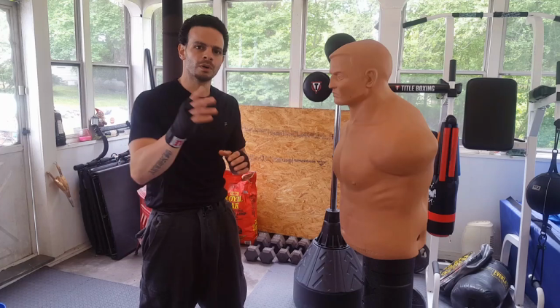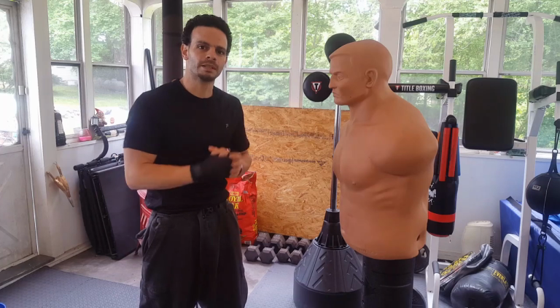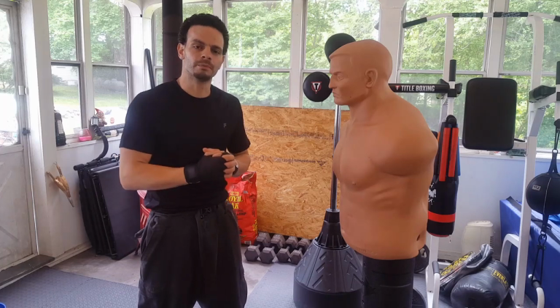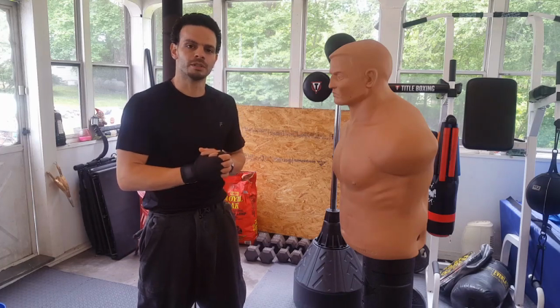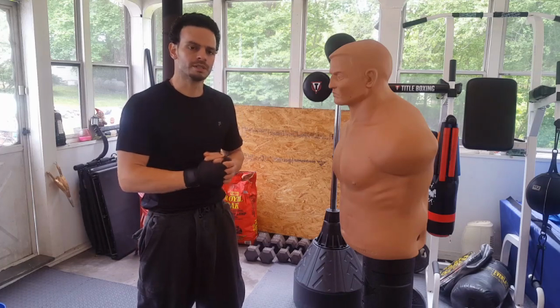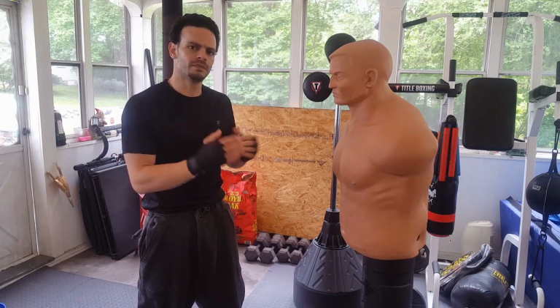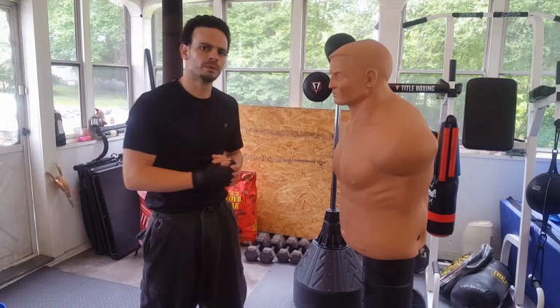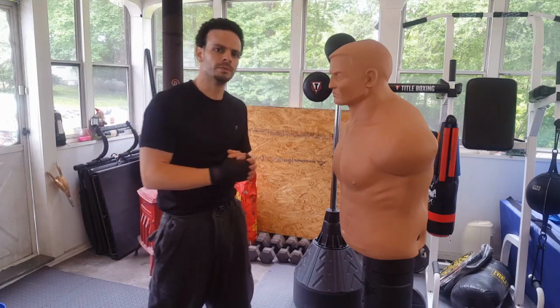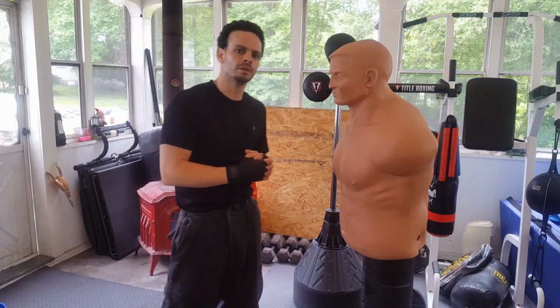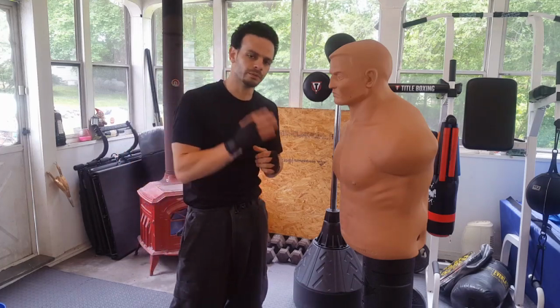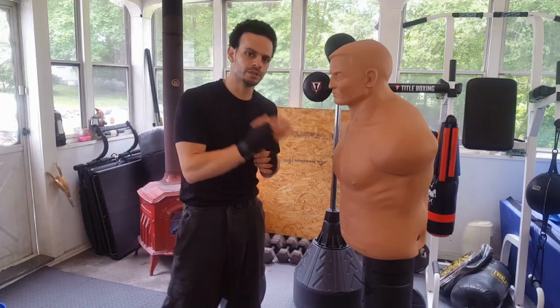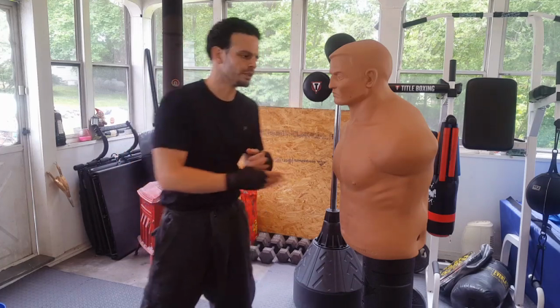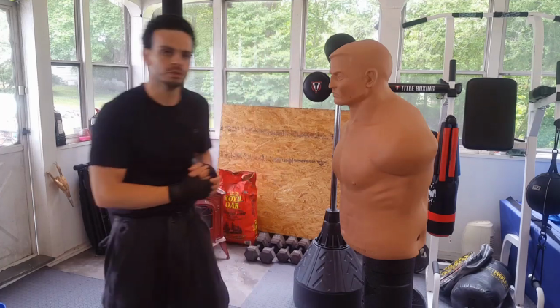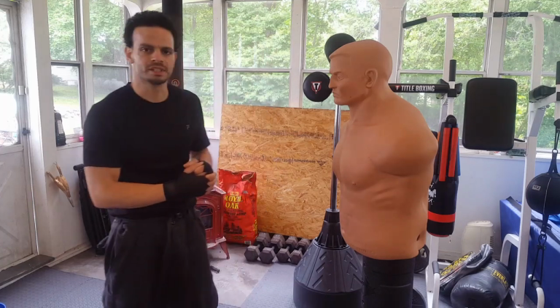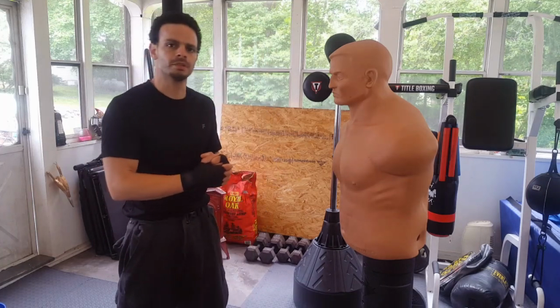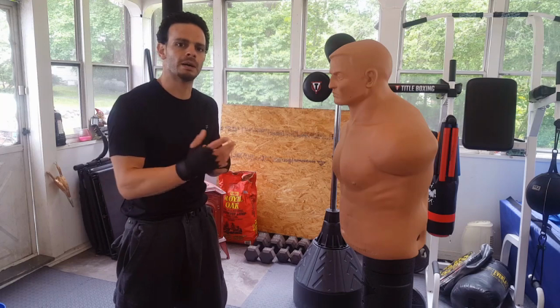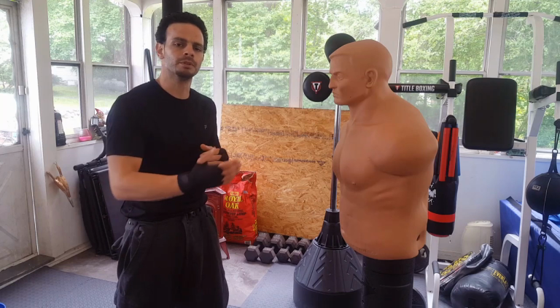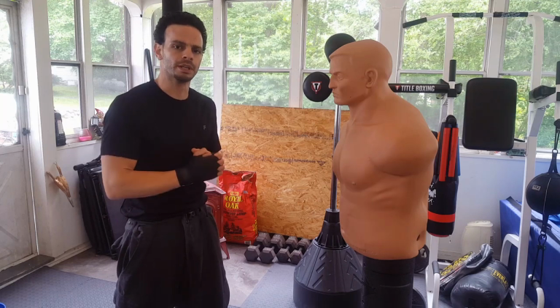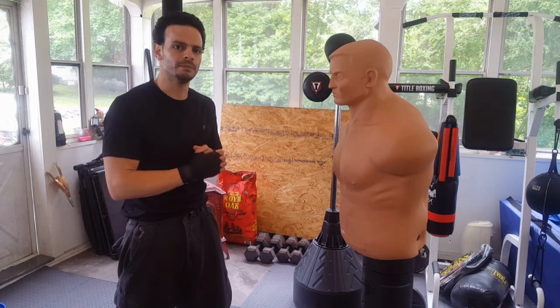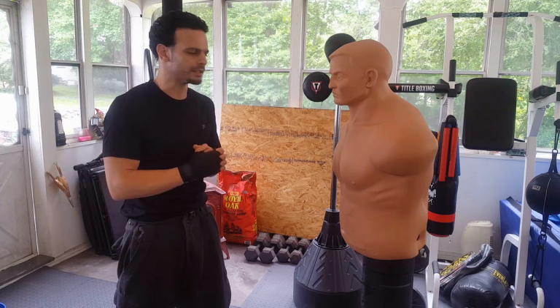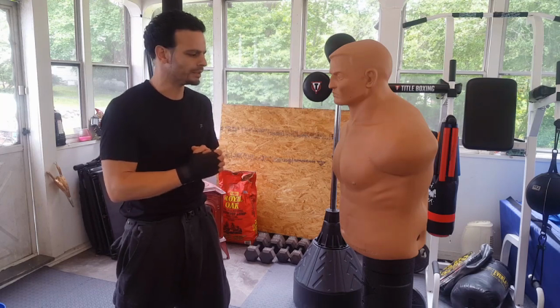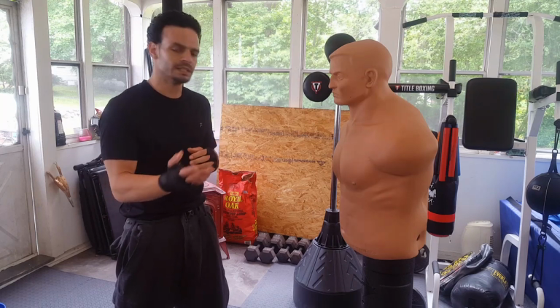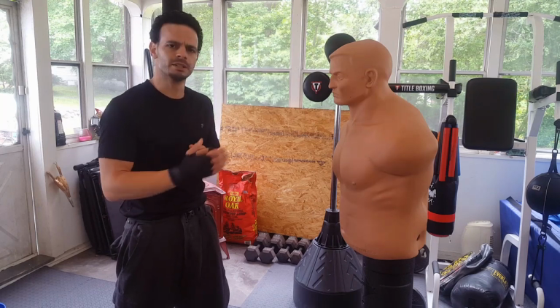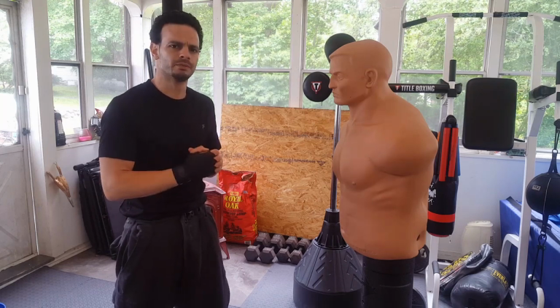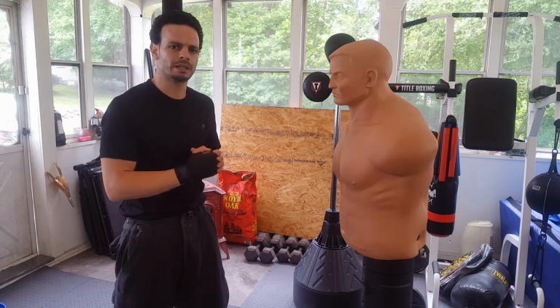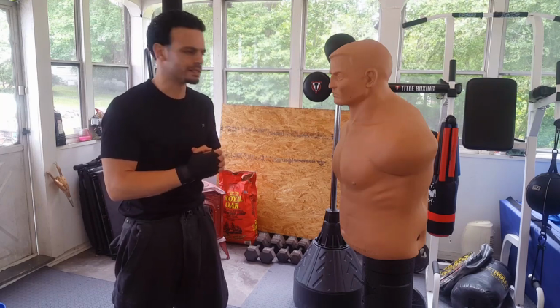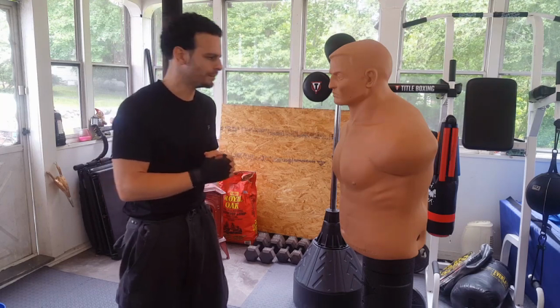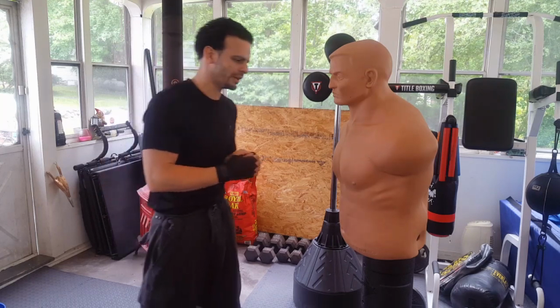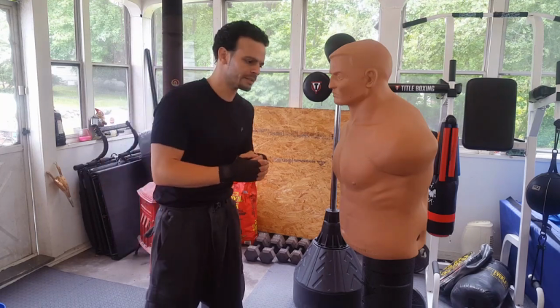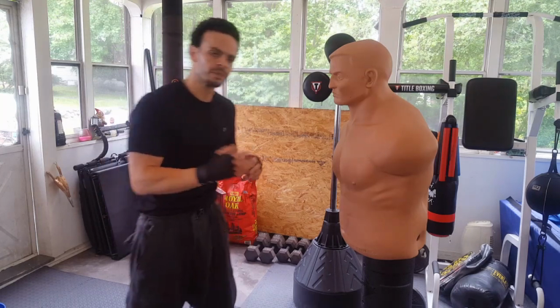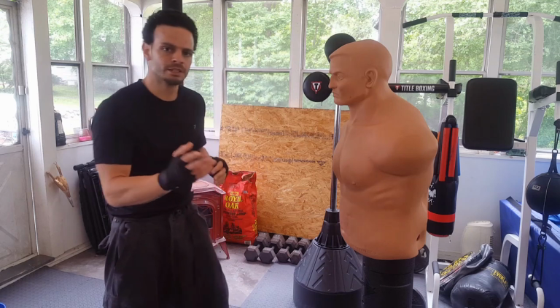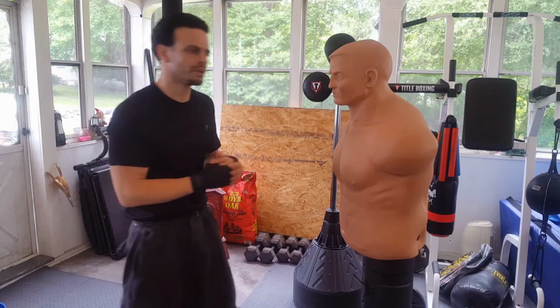Welcome back to Pride Martial Arts. In this video, we're going to be going over a really good drill that you could do on the Sentry Bob or you could do on the Heavy Bag as well. It's a good drill for boxers and MMA fighters. This drill, we're going to focus on doubling up on the same side.